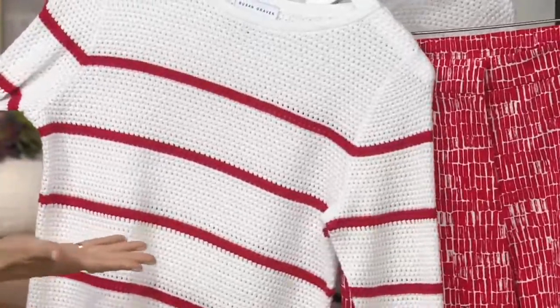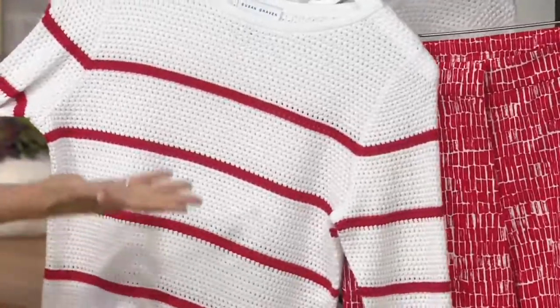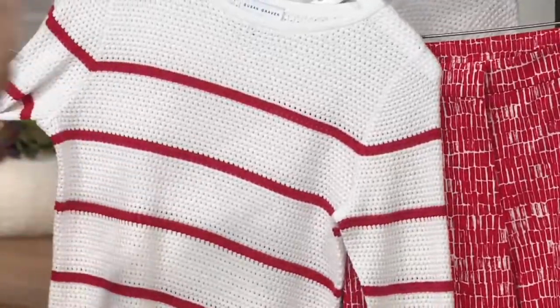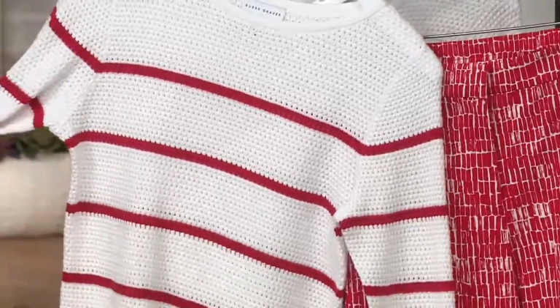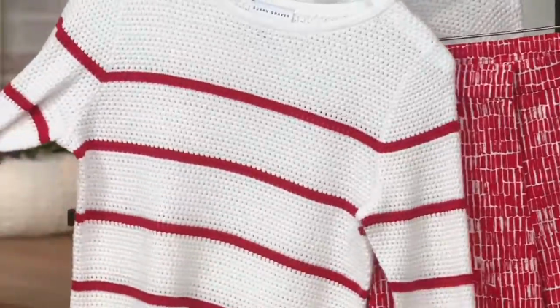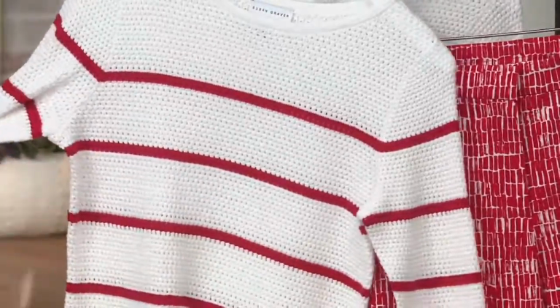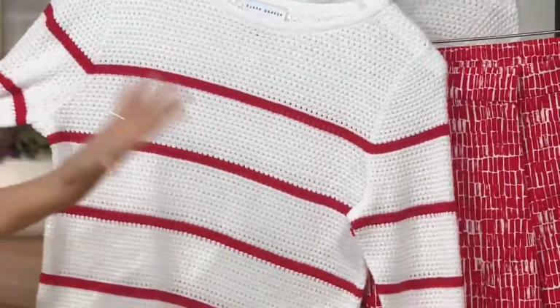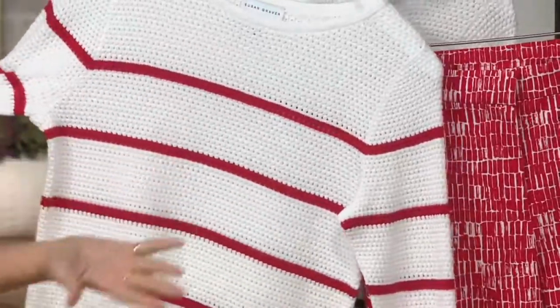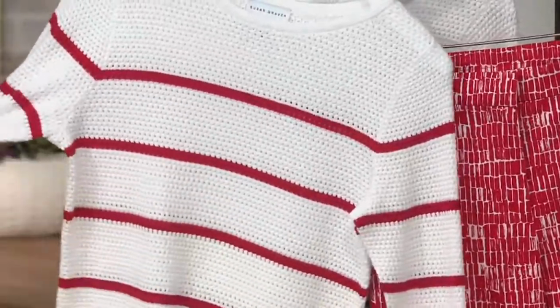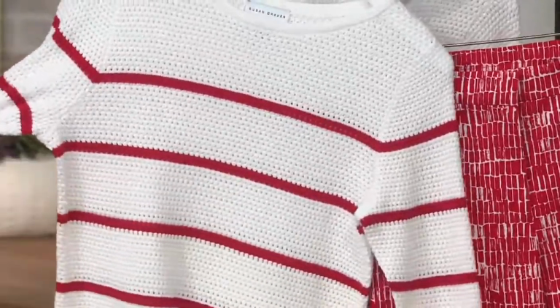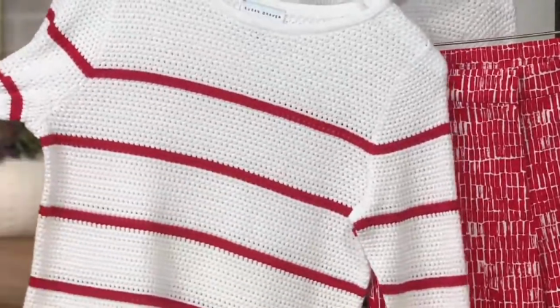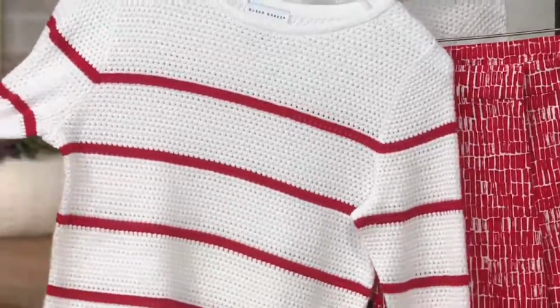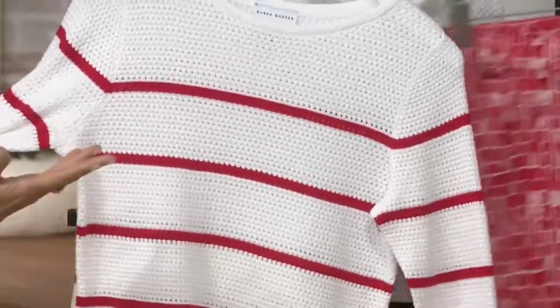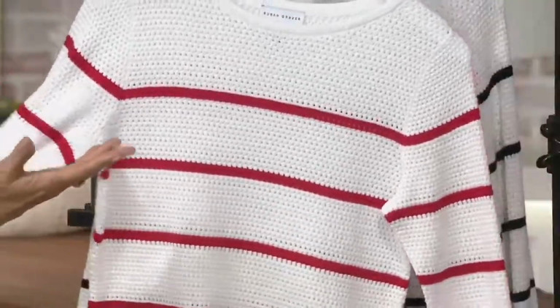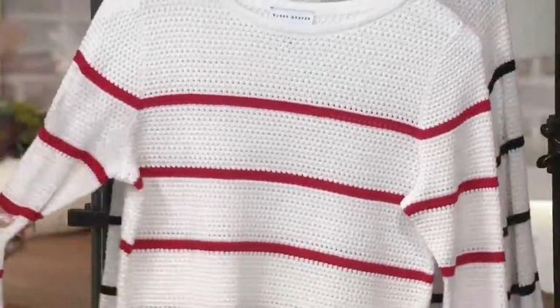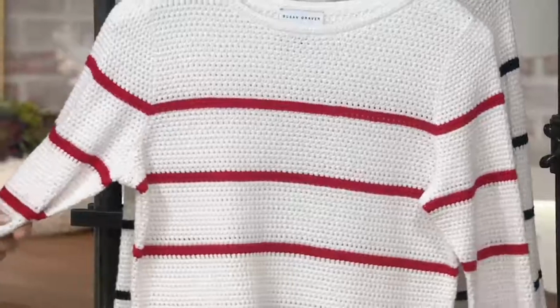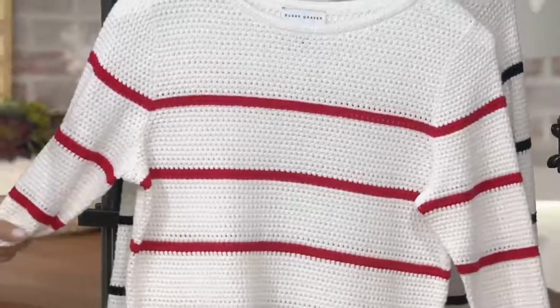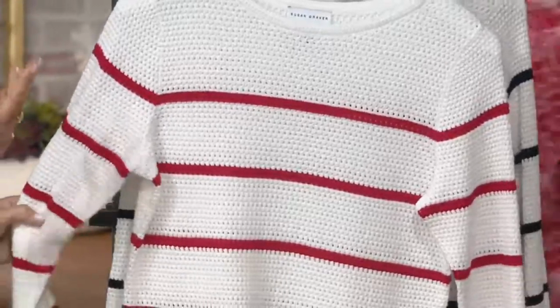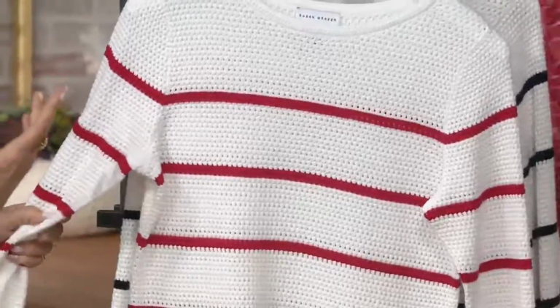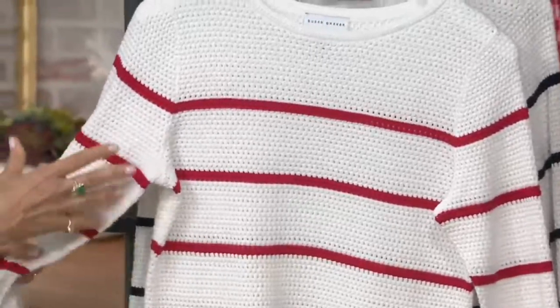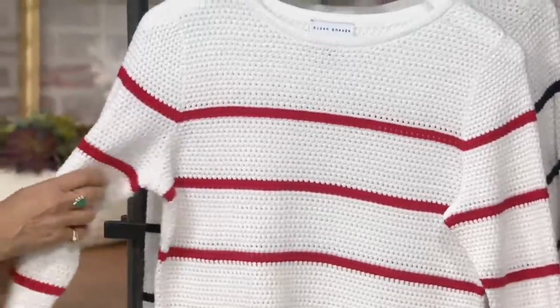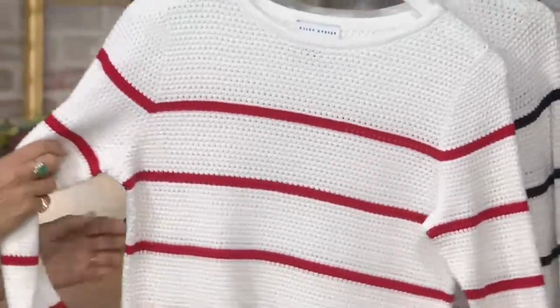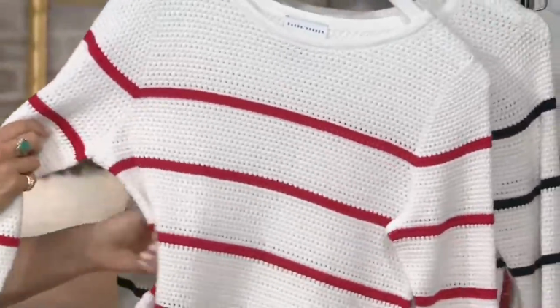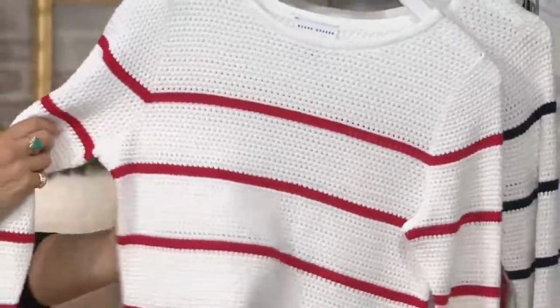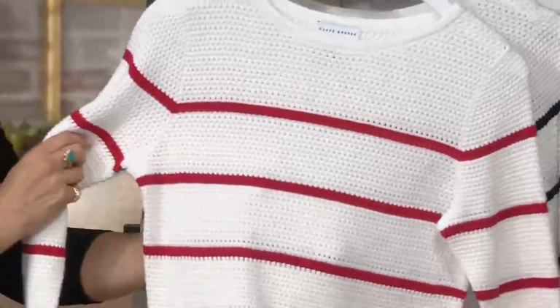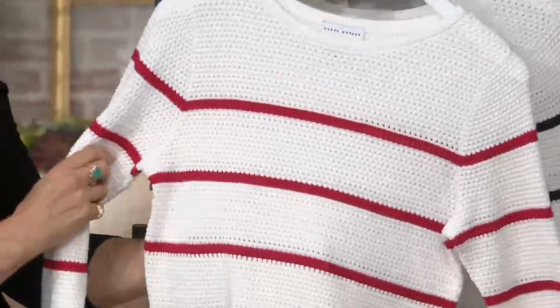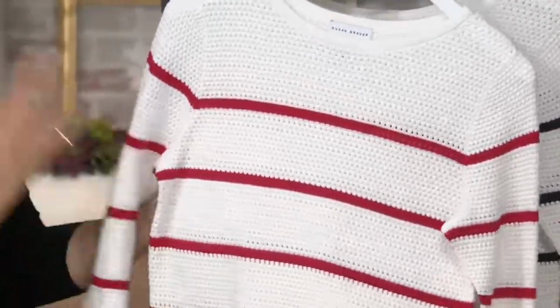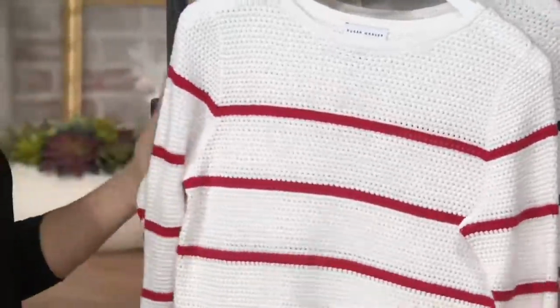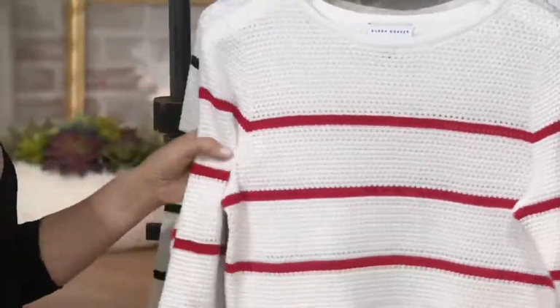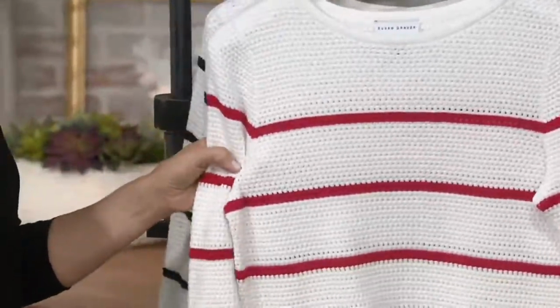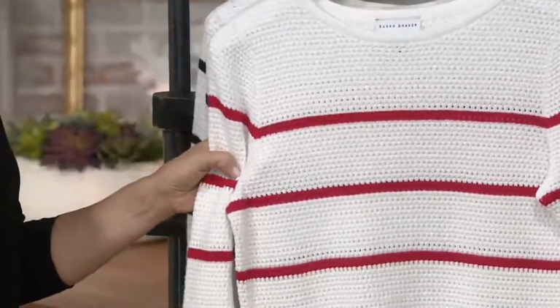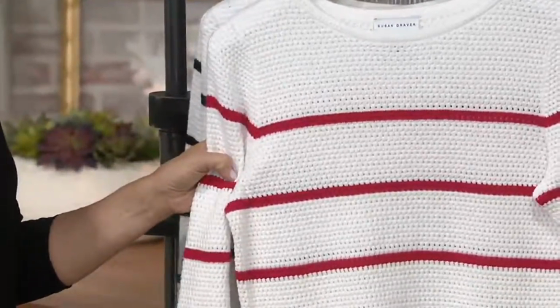Love it! Memorial Day, July 4th weekend — I mean, you're traveling. It's perfect. The red is gorgeous, I love the red. Oh, red is the most limited.